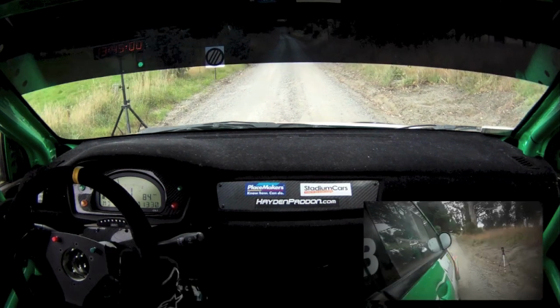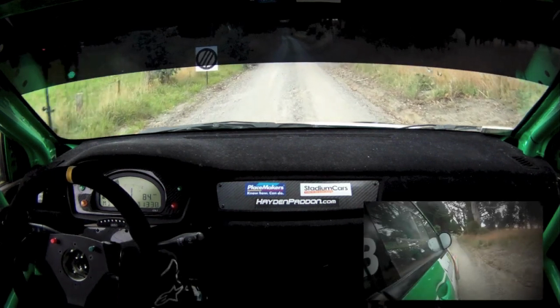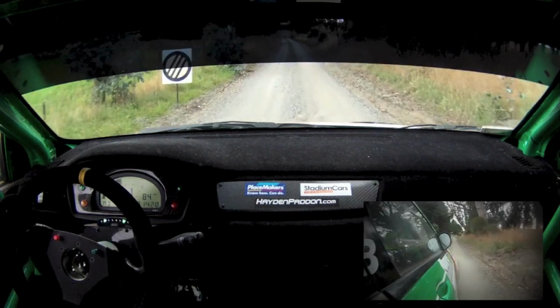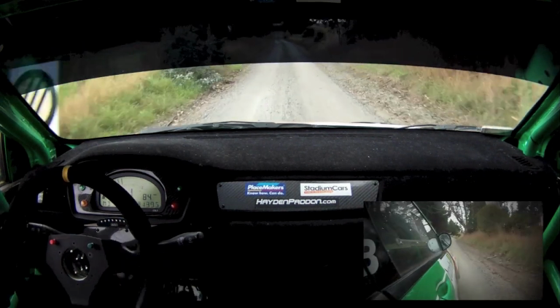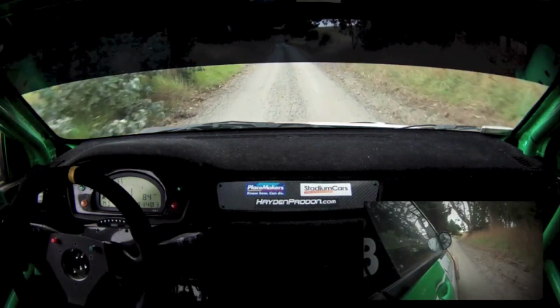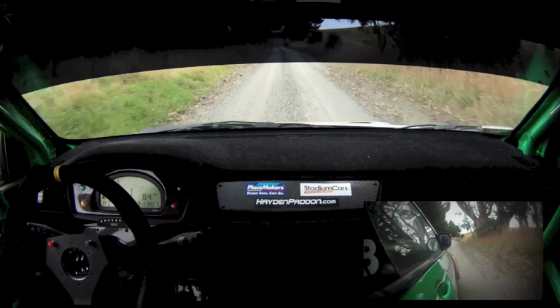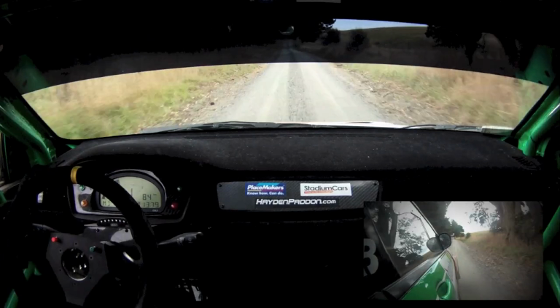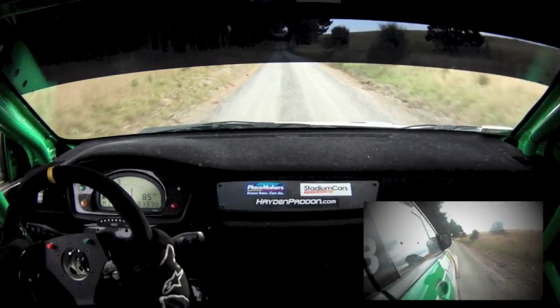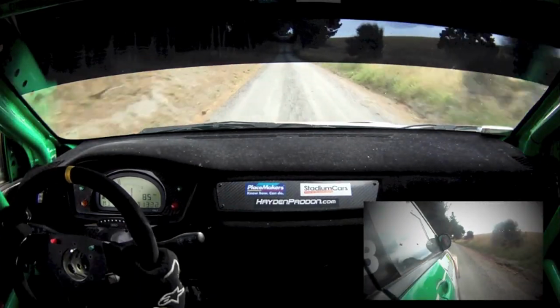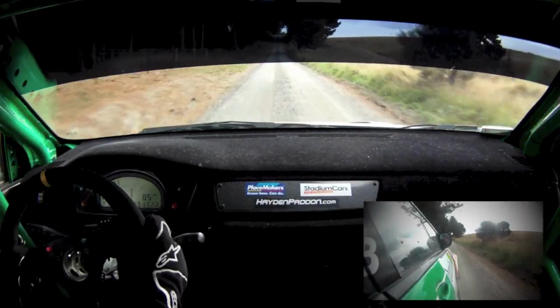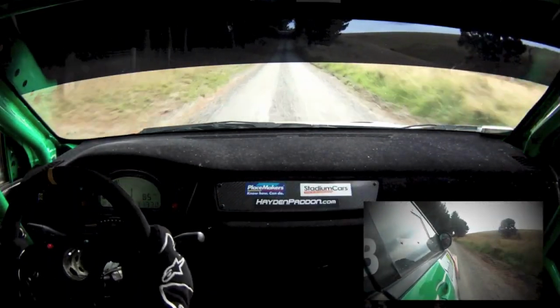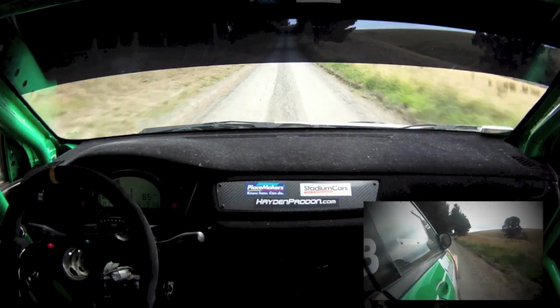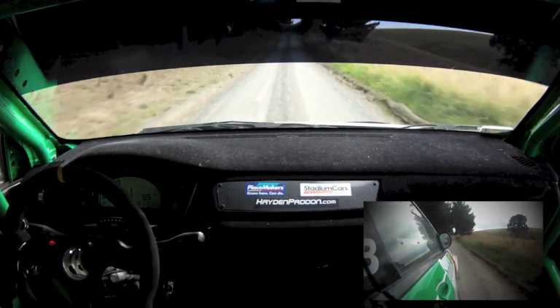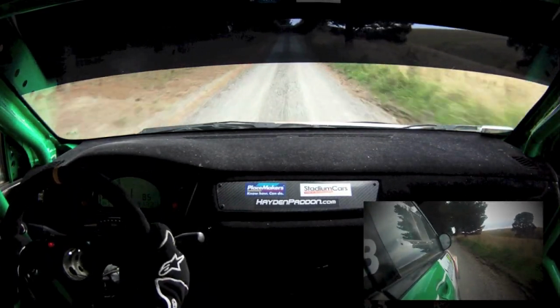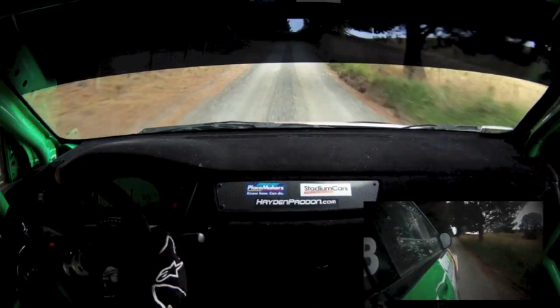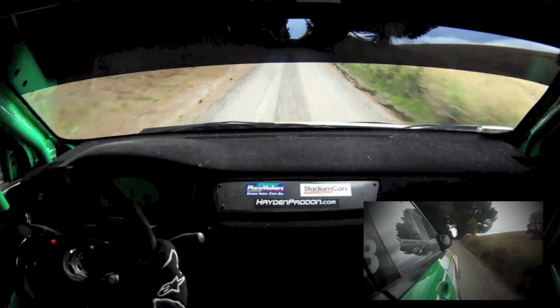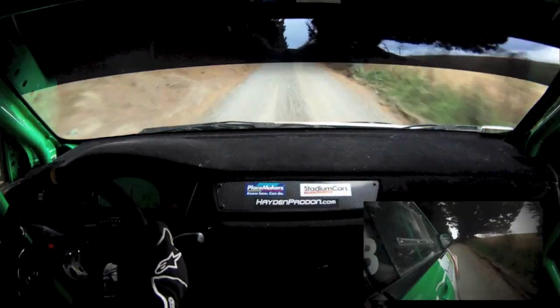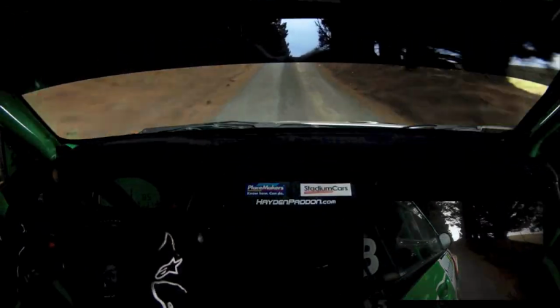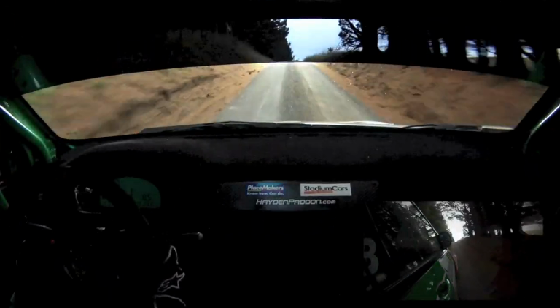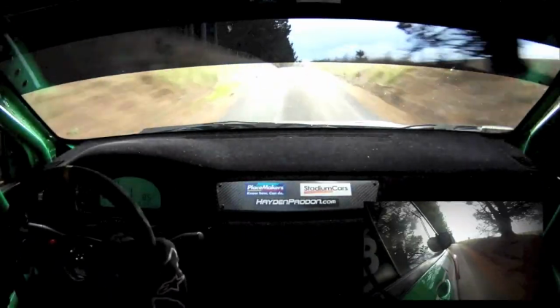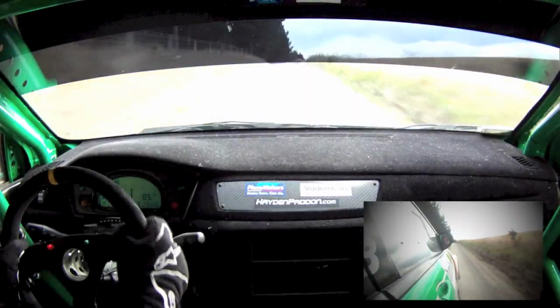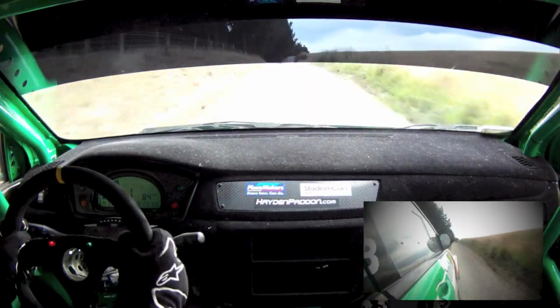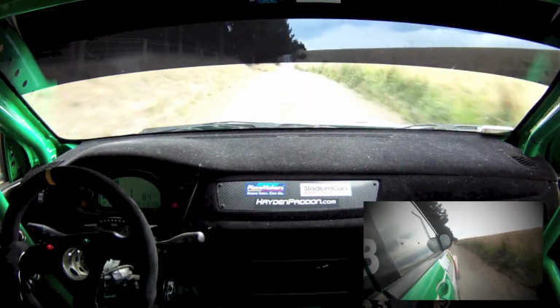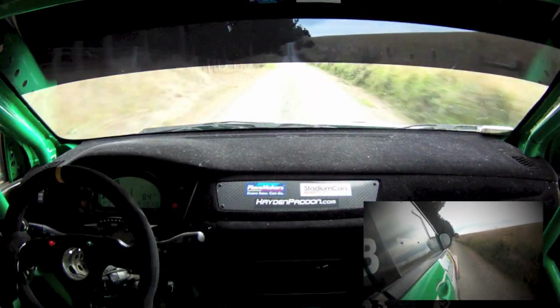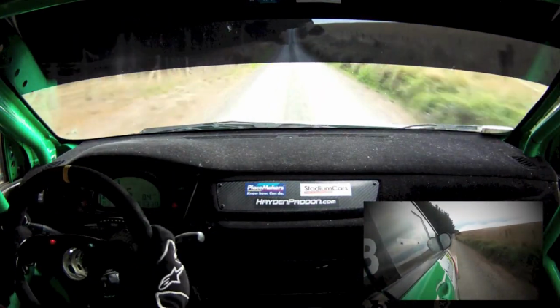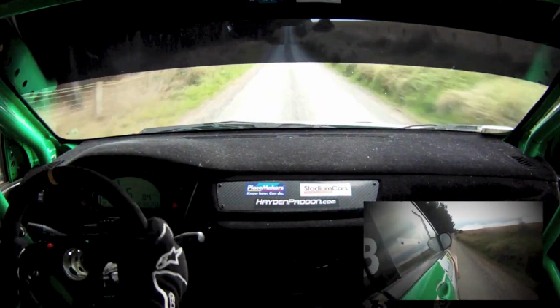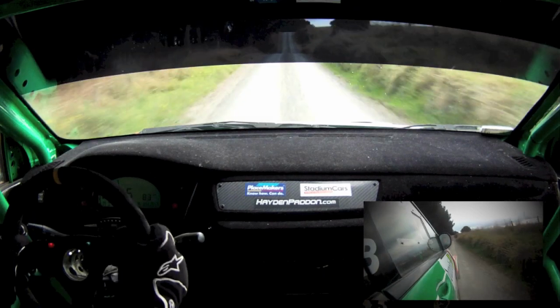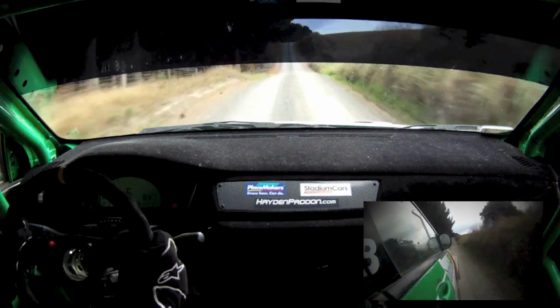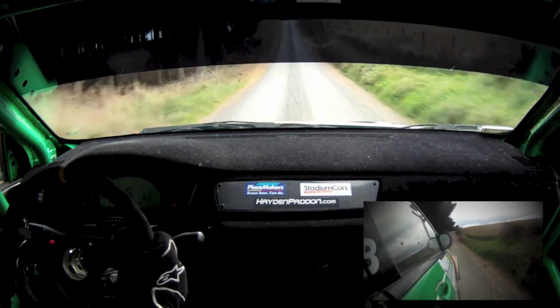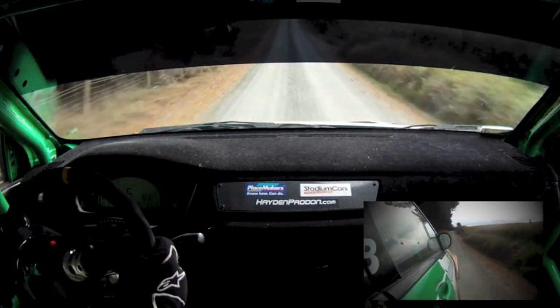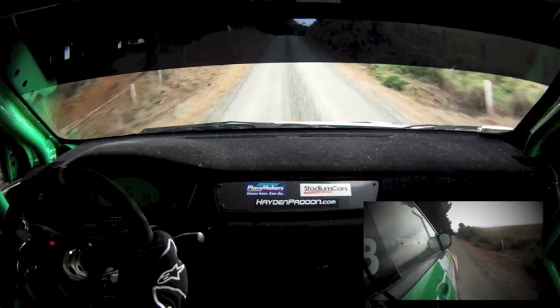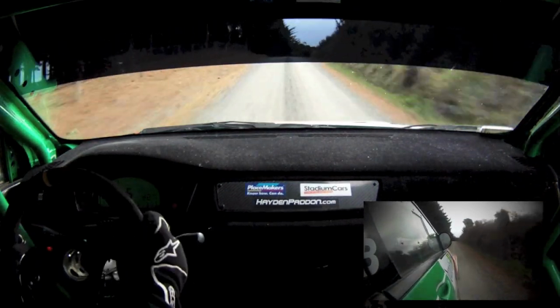200 flat mid crest, 200 flat left crest, 80, 6 right, K100.